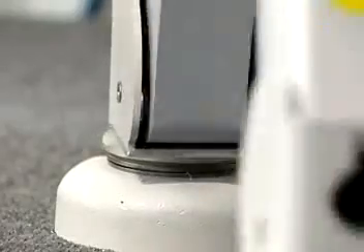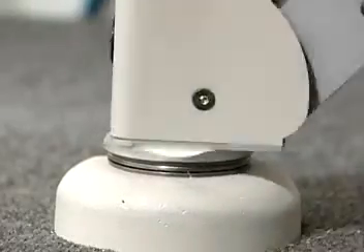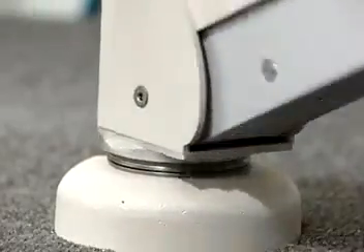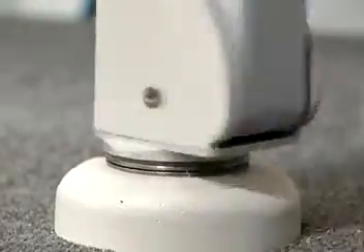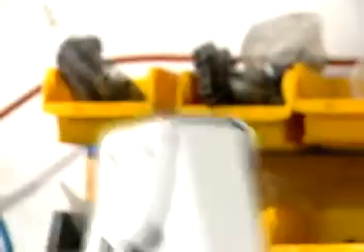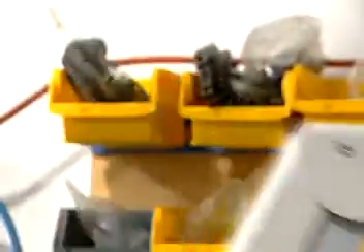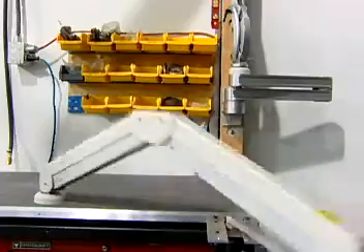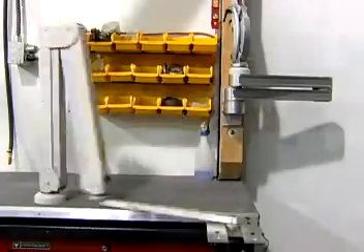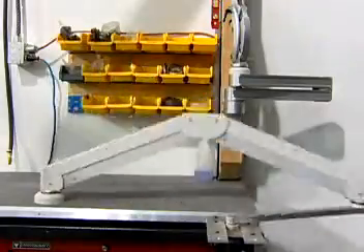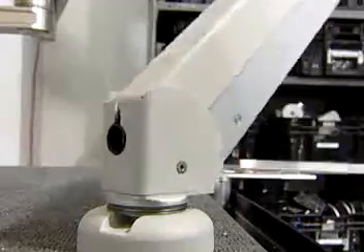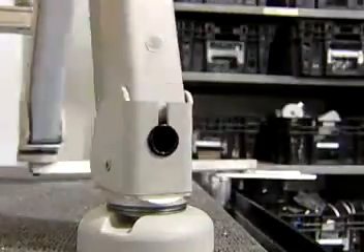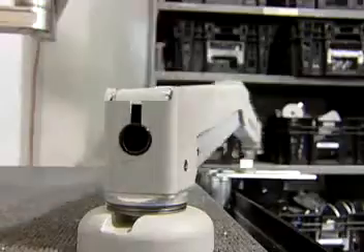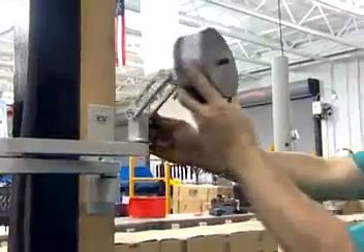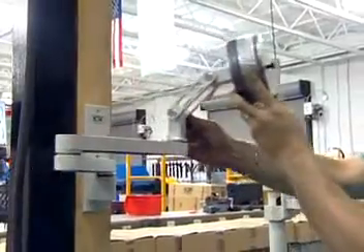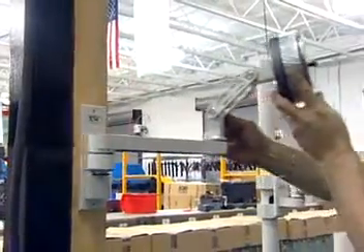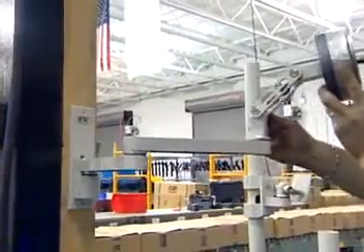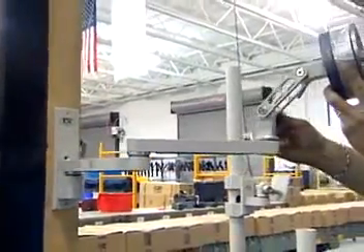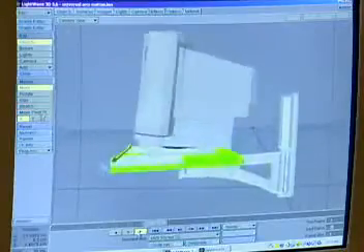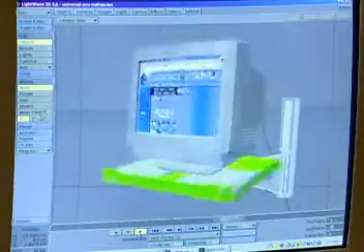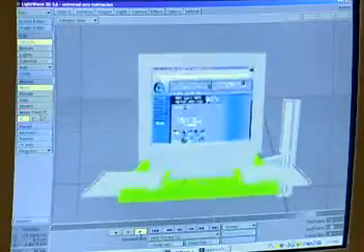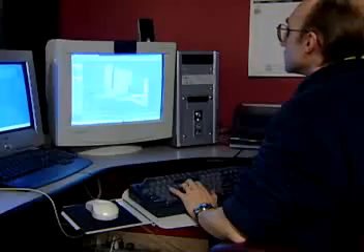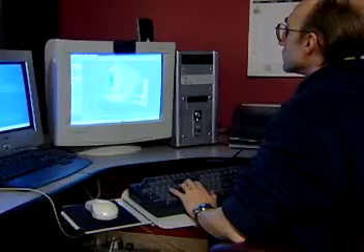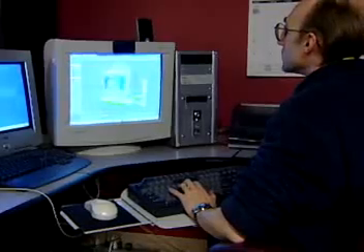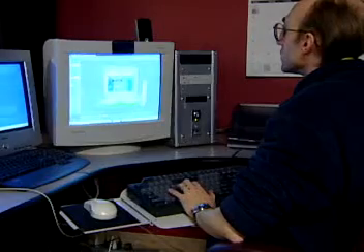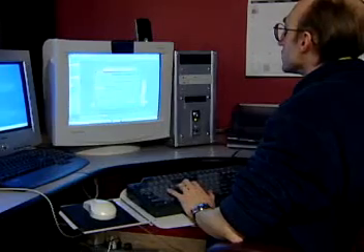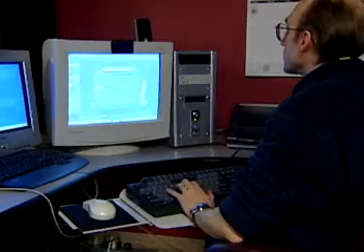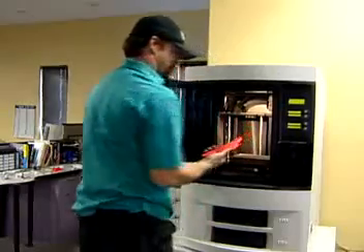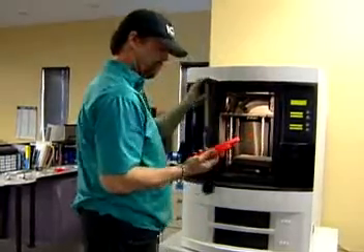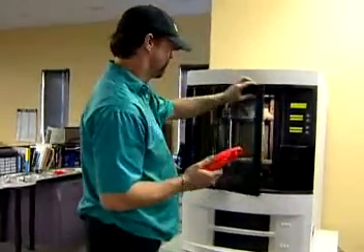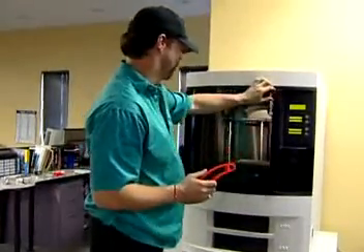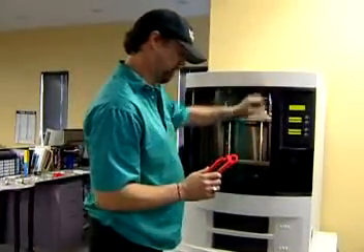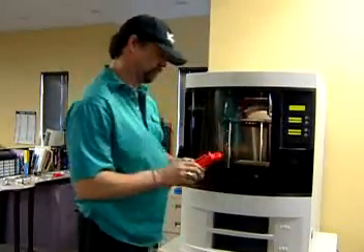Product testing is done on-site, and only after new products have met our rigorous standards for quality are they put into production. What makes ICW unique is that we take an innovative approach to not only what we make, but also how we make it.